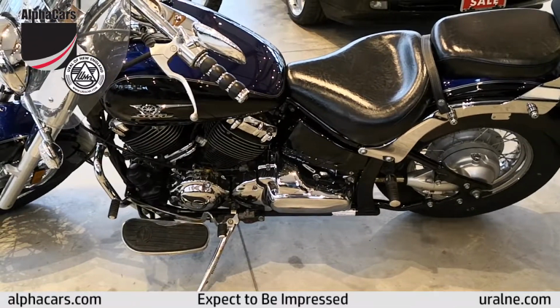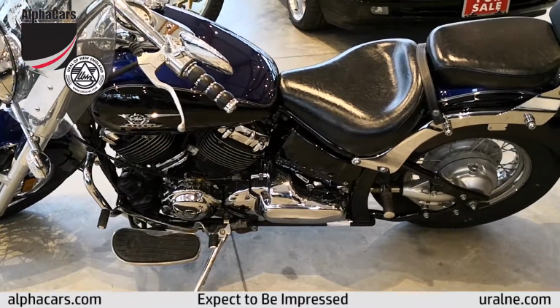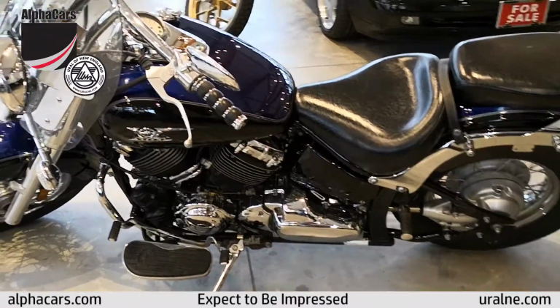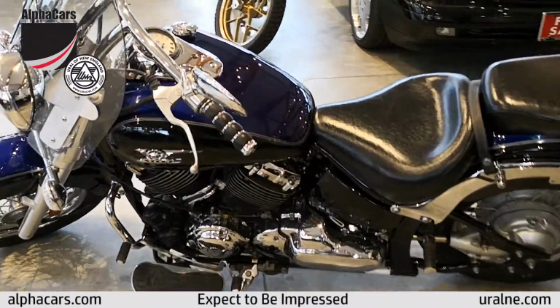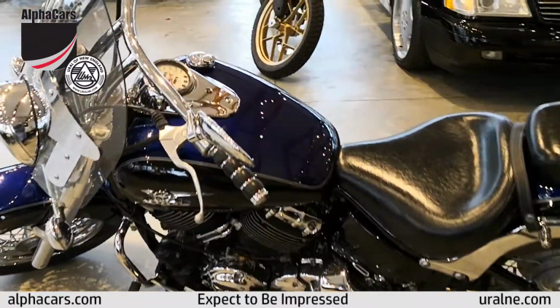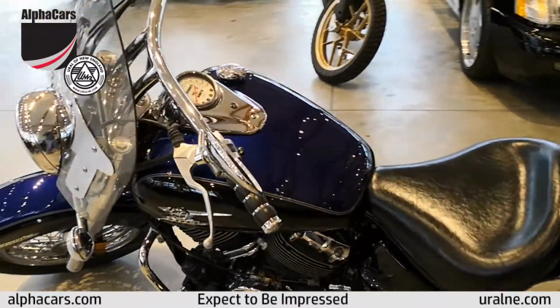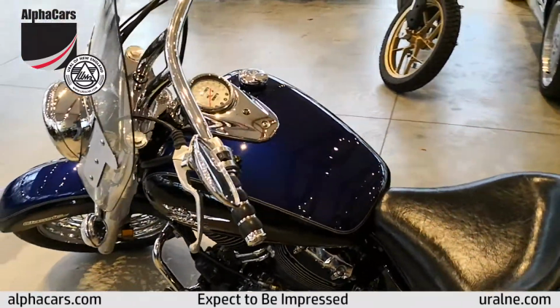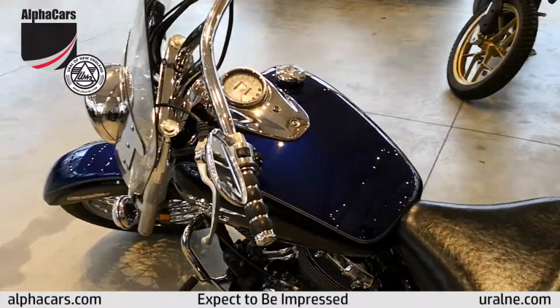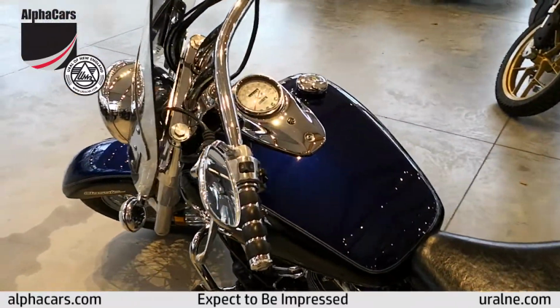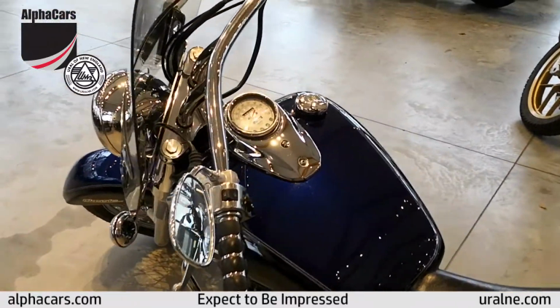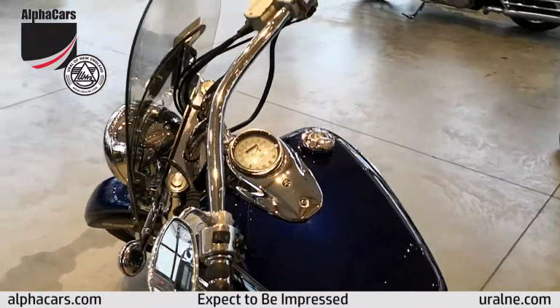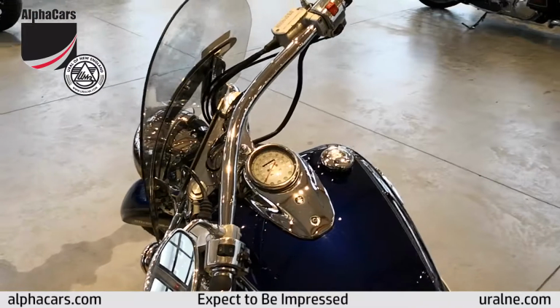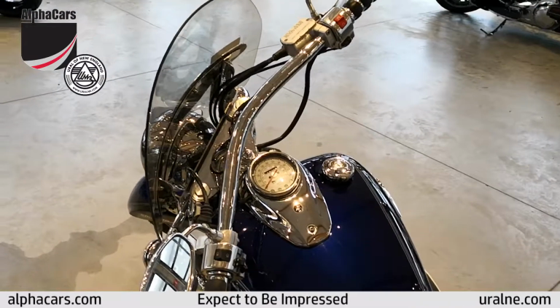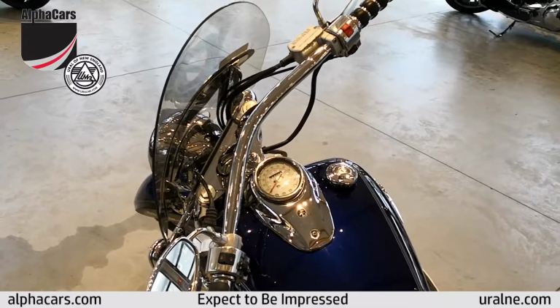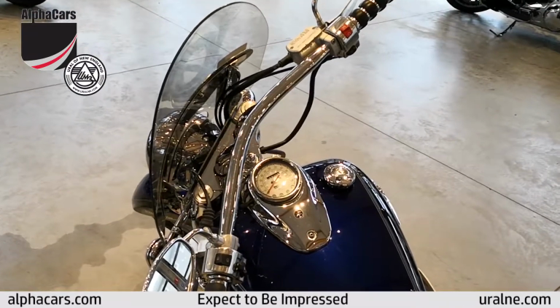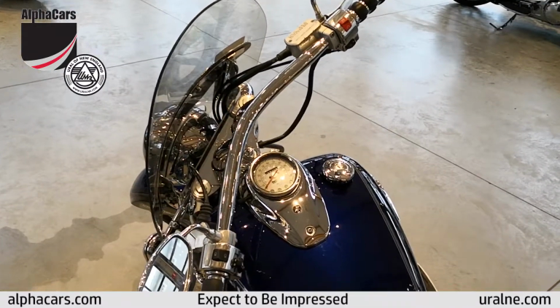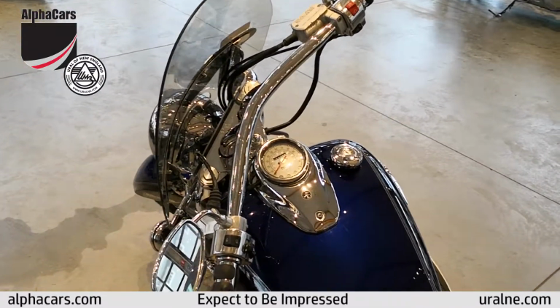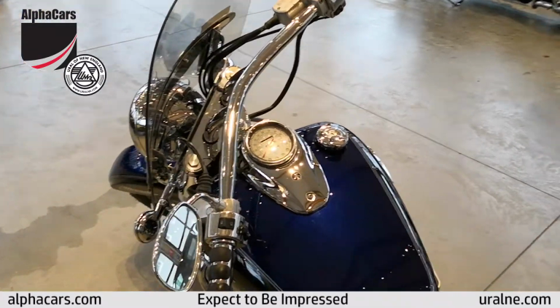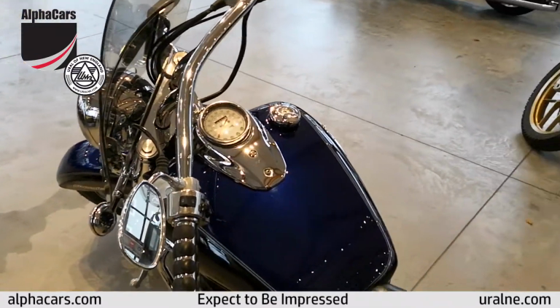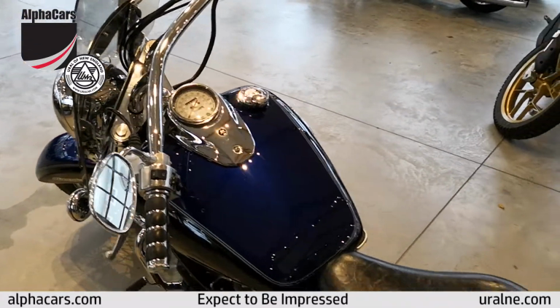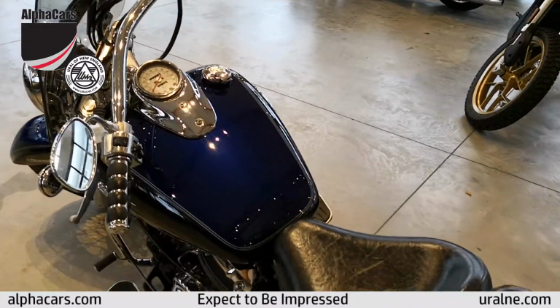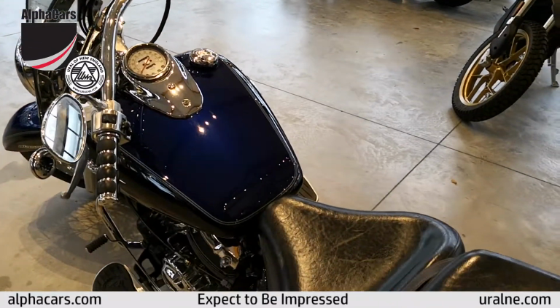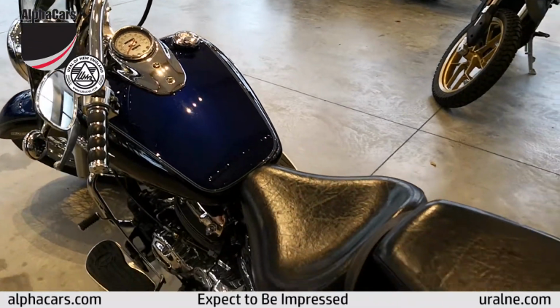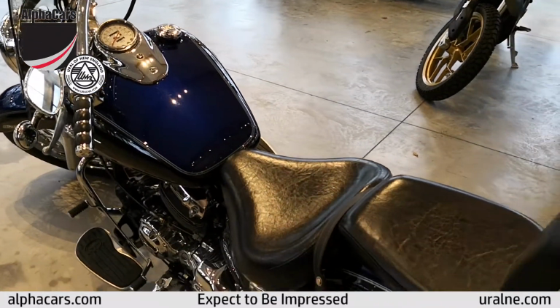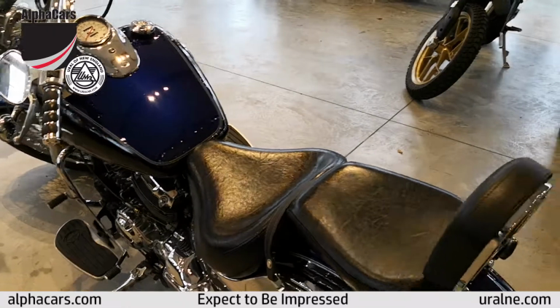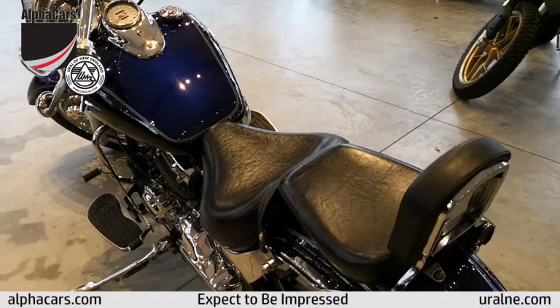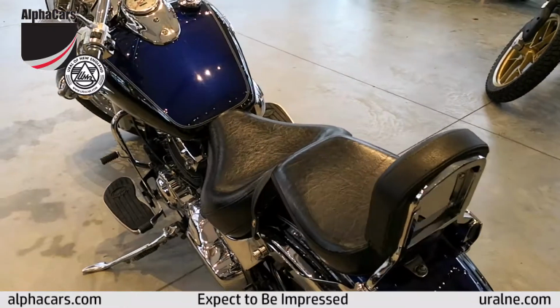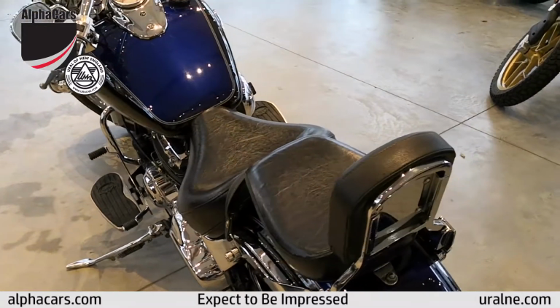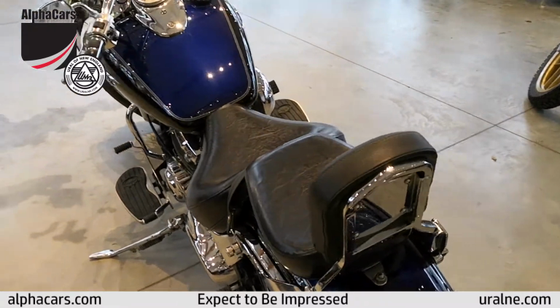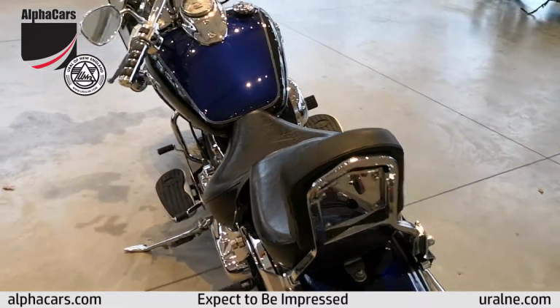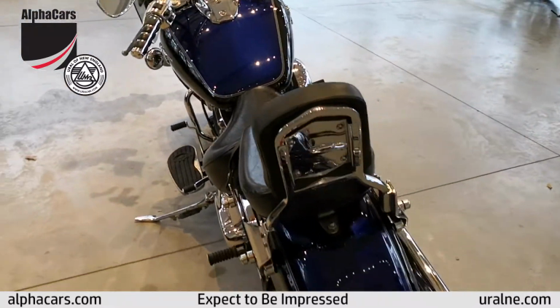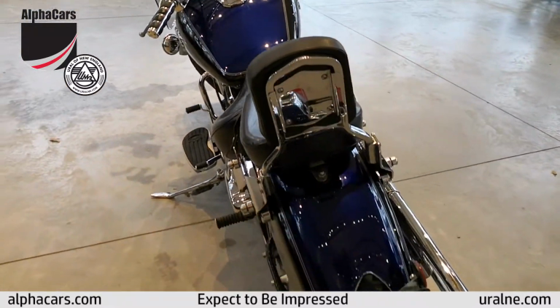It's got aftermarket exhaust on it, aftermarket handlebars, an additional windscreen, as well as a passenger backrest — everything you need to enjoy a nice summer day.